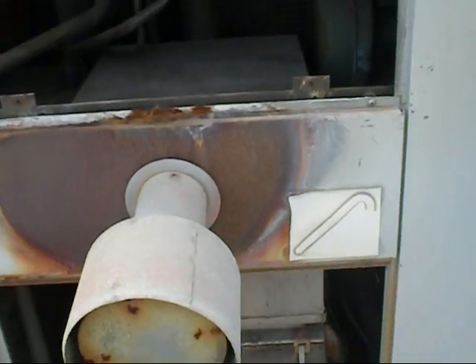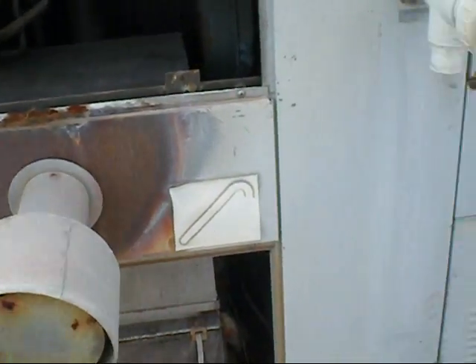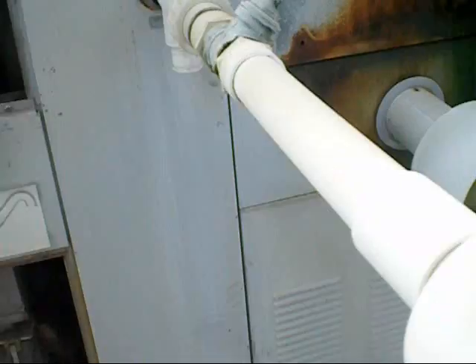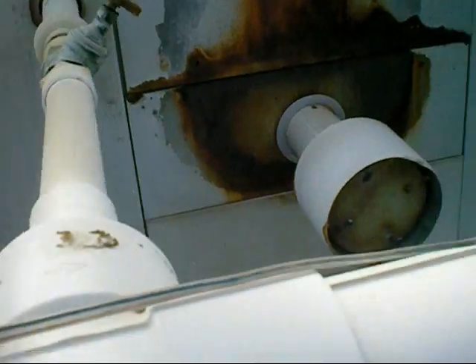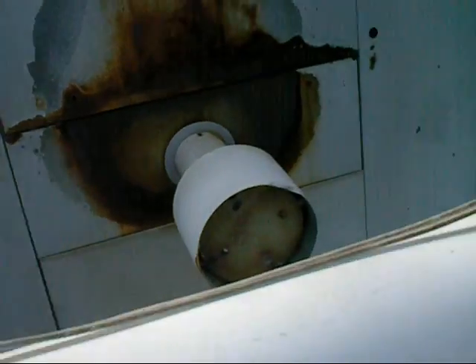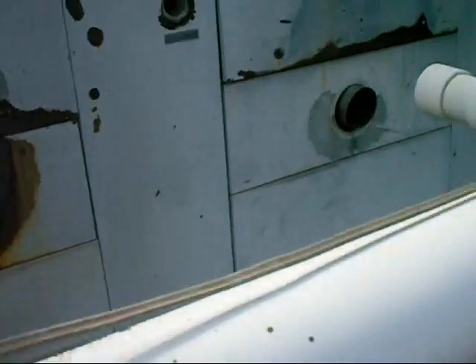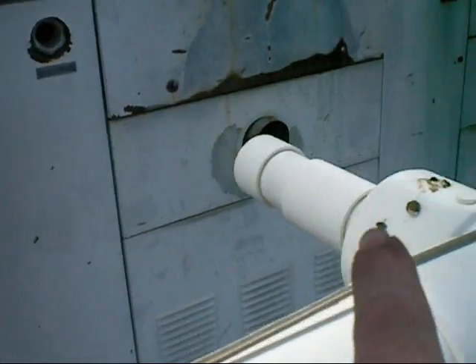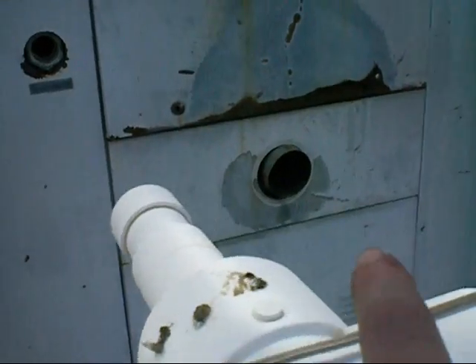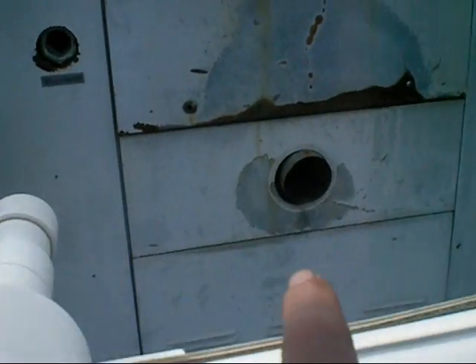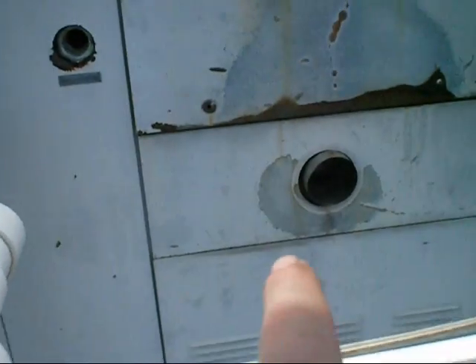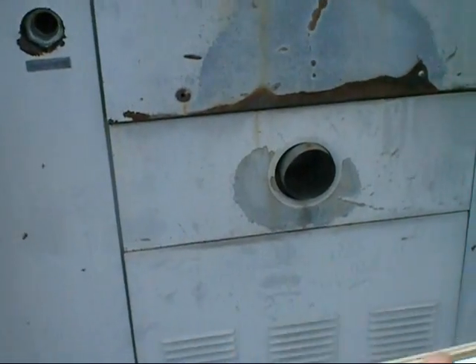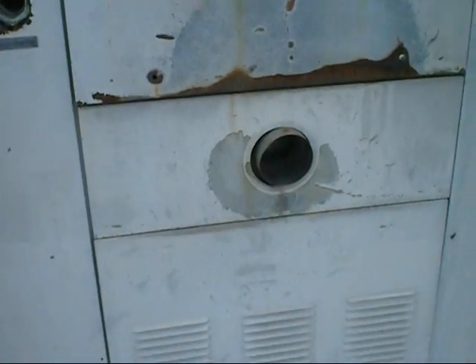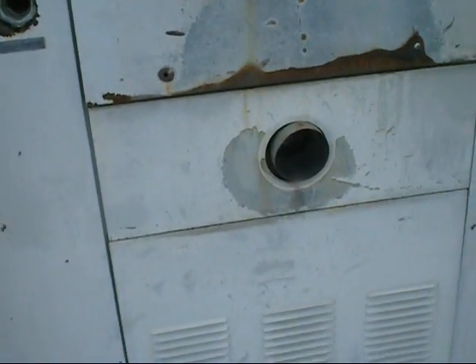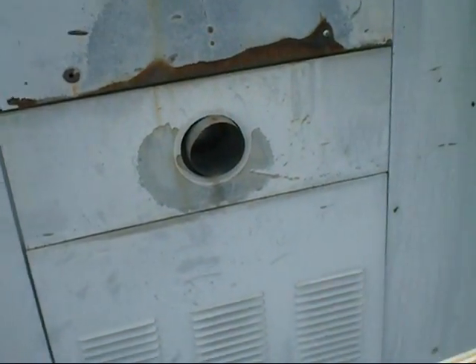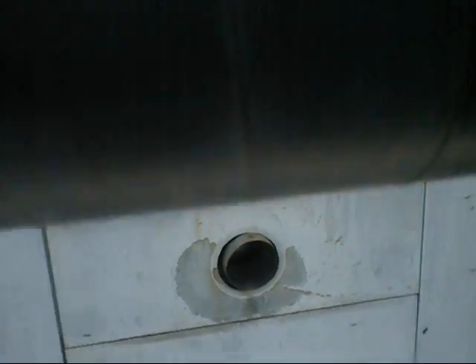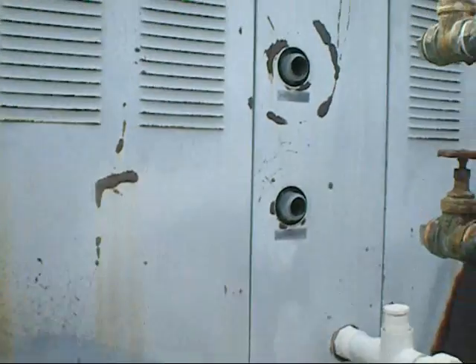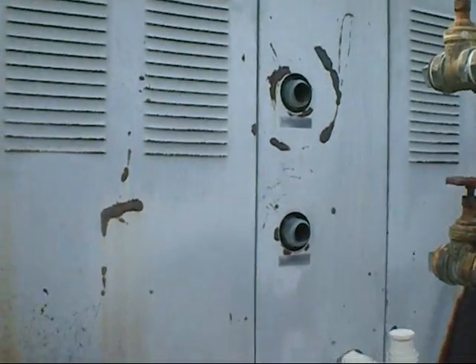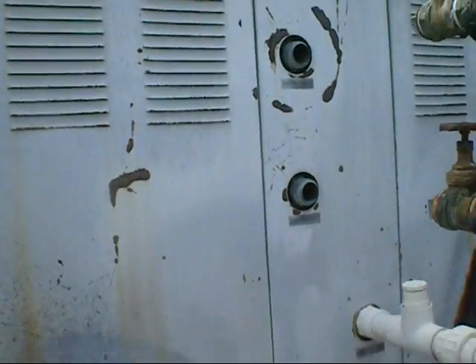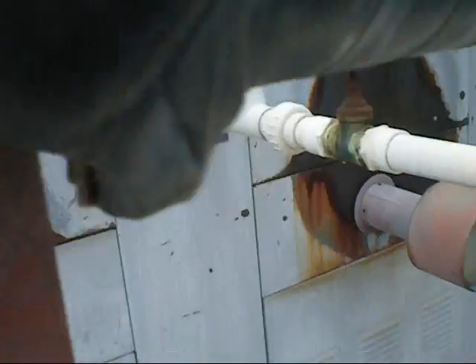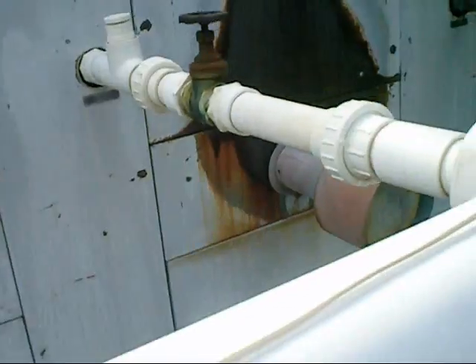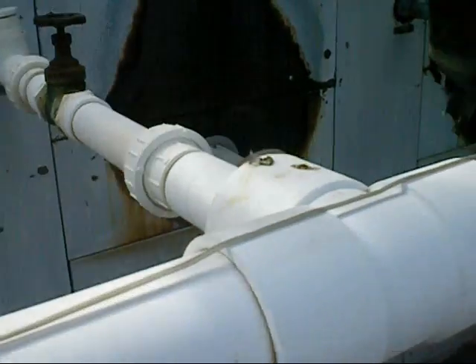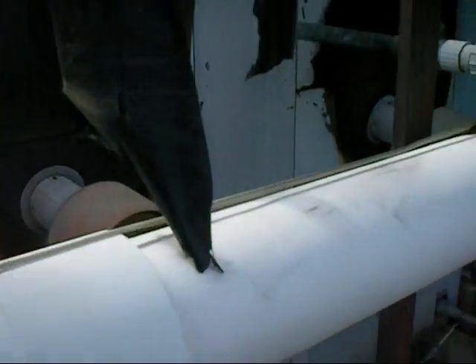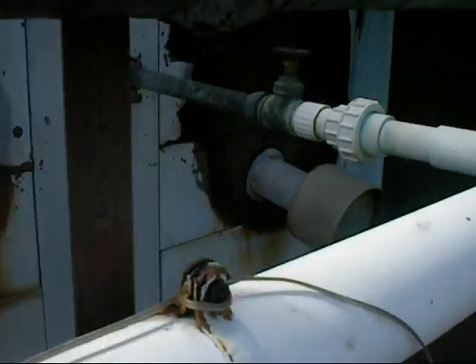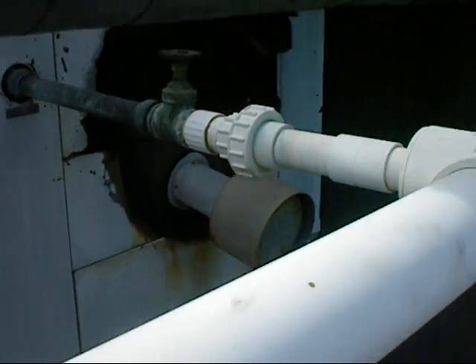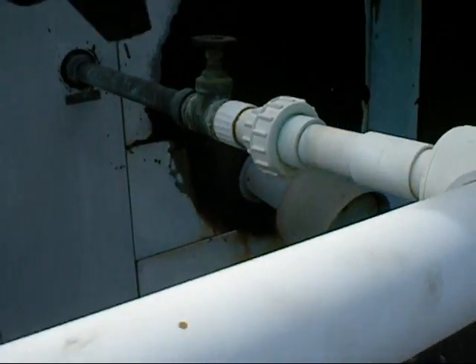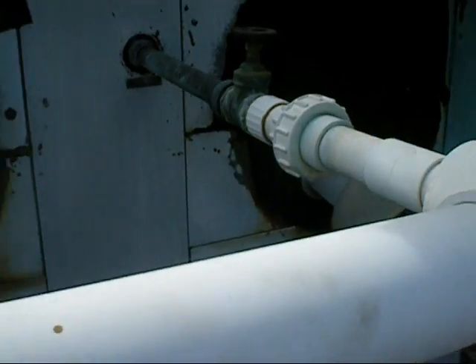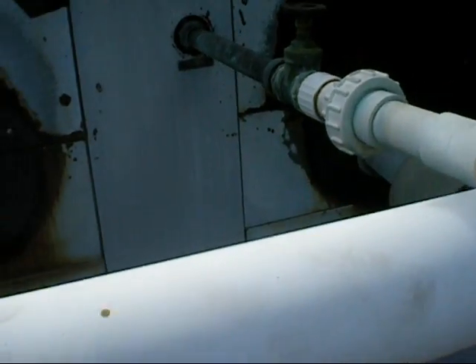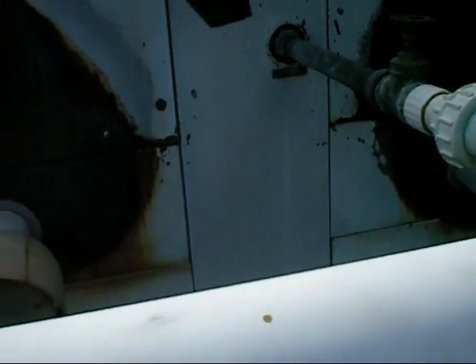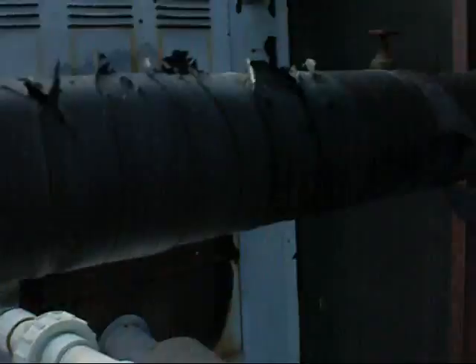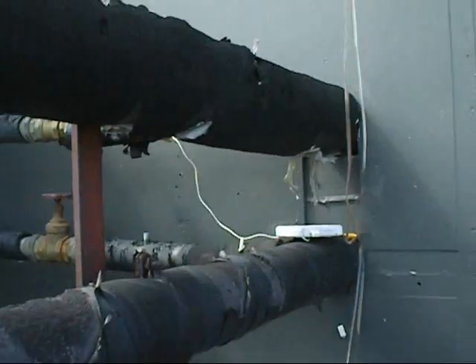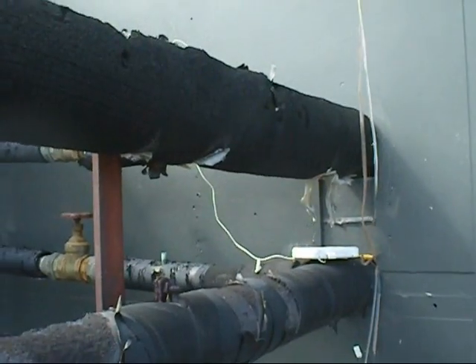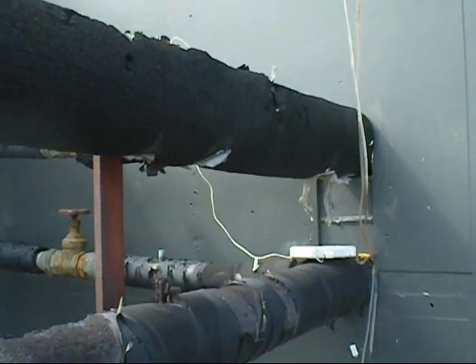All of them are working apart from that one, which has a leaky heat exchanger, so it's all been disconnected. But all up and running, all nice and cold. Just measuring the temperature now.